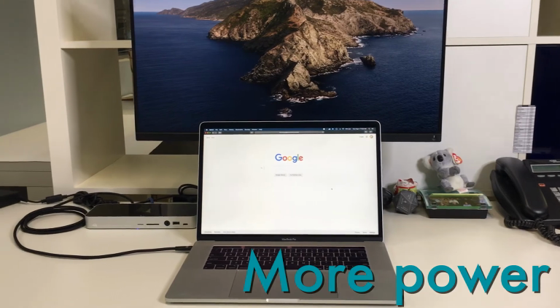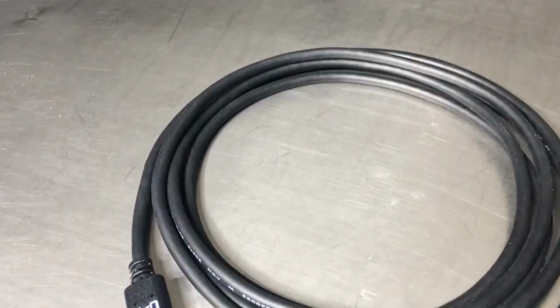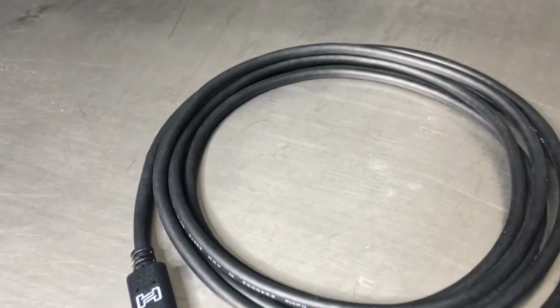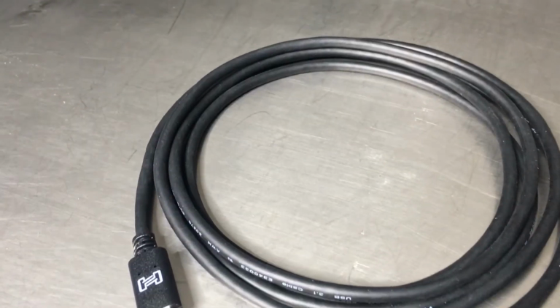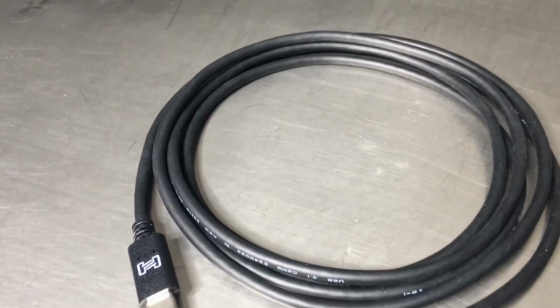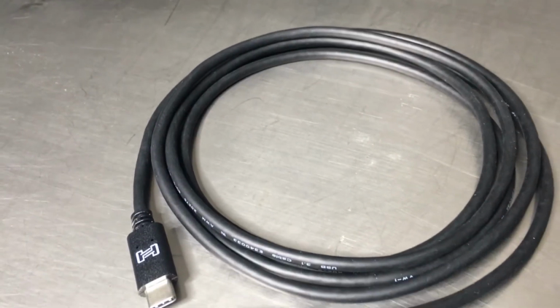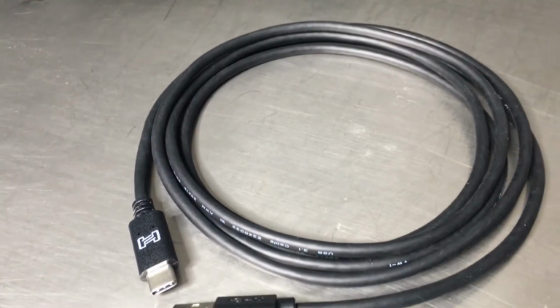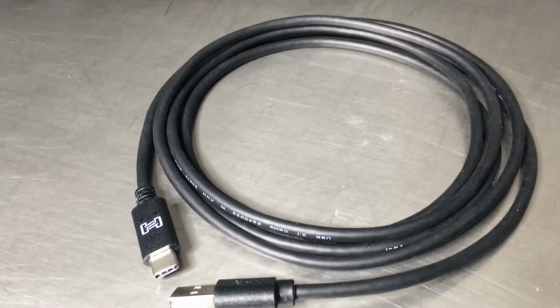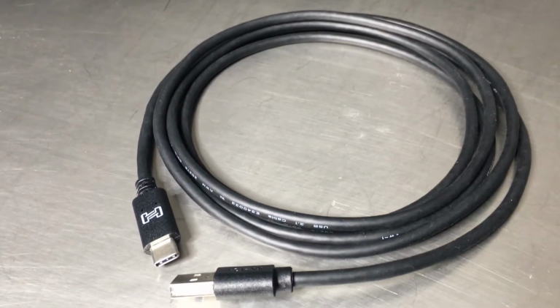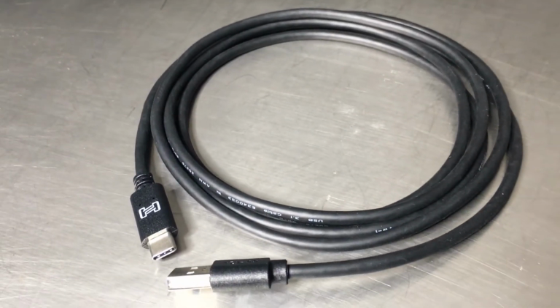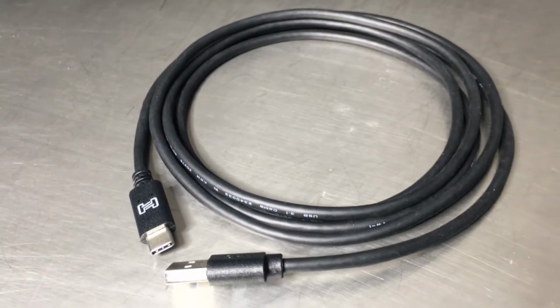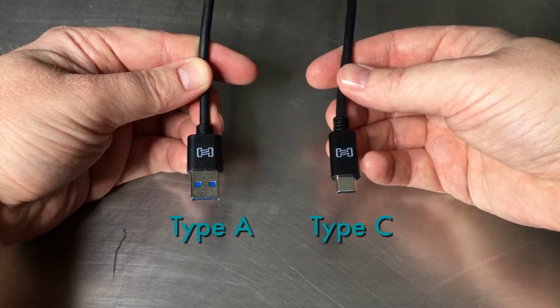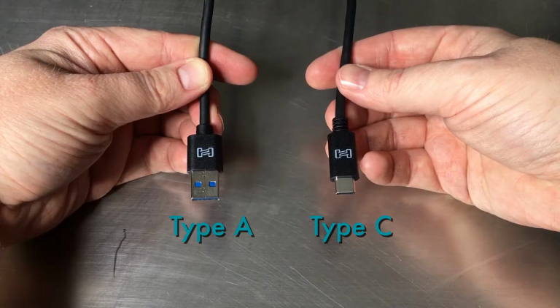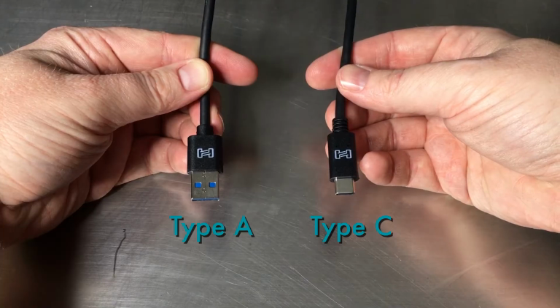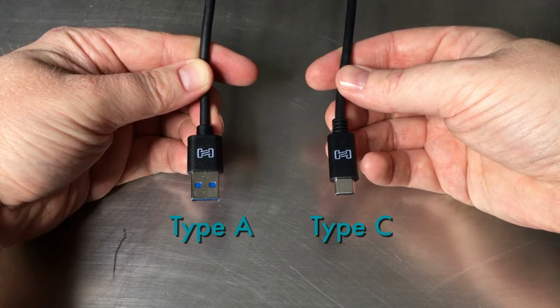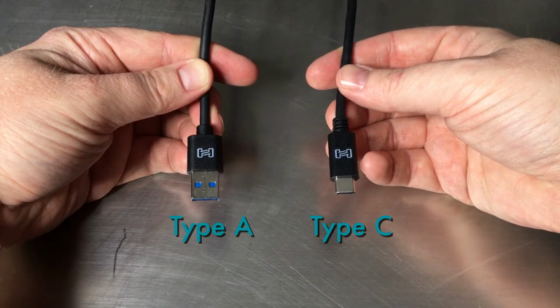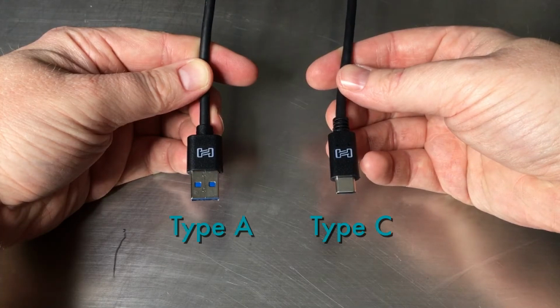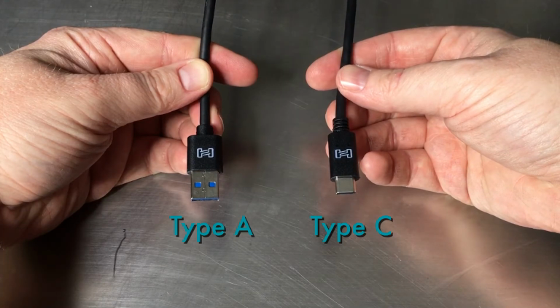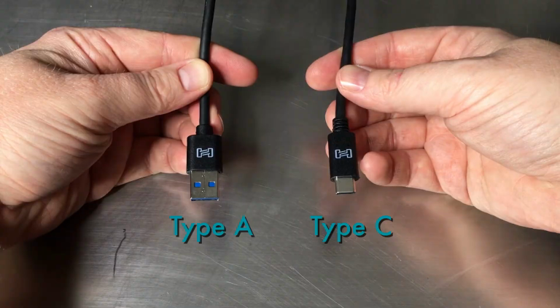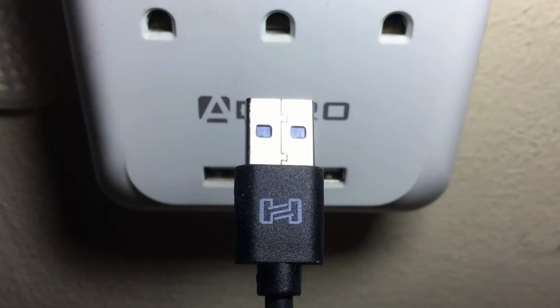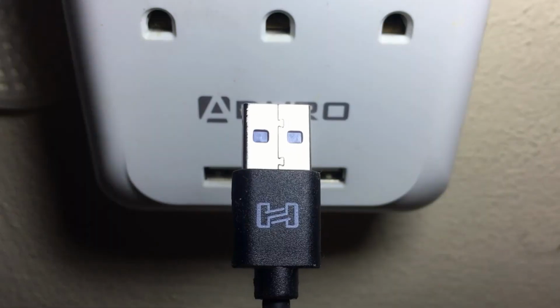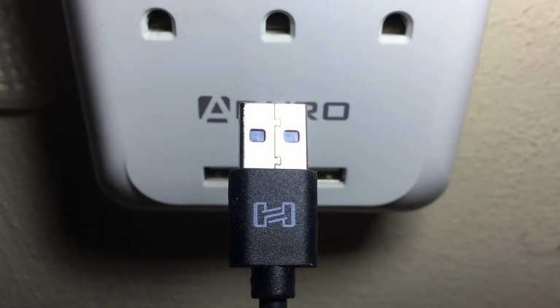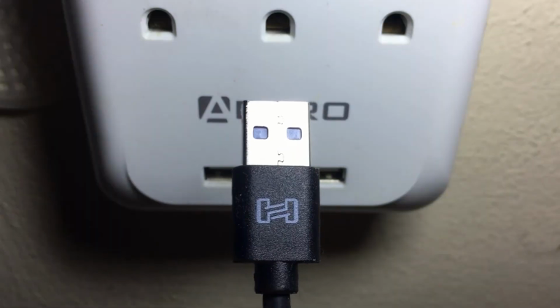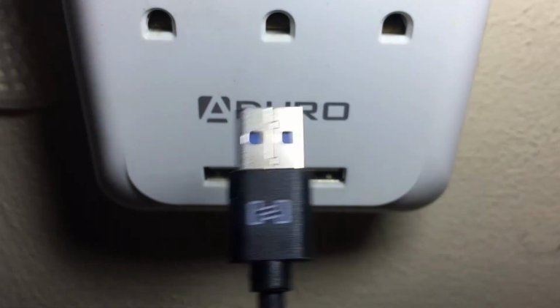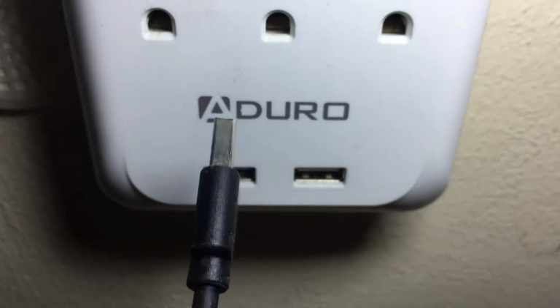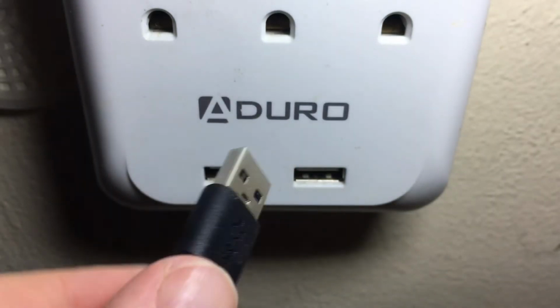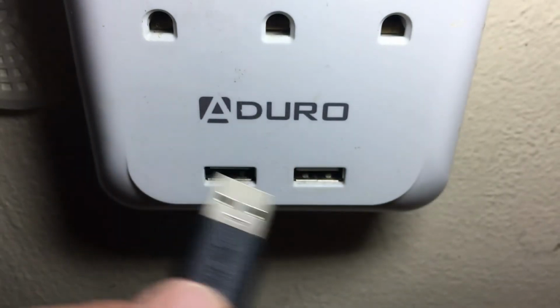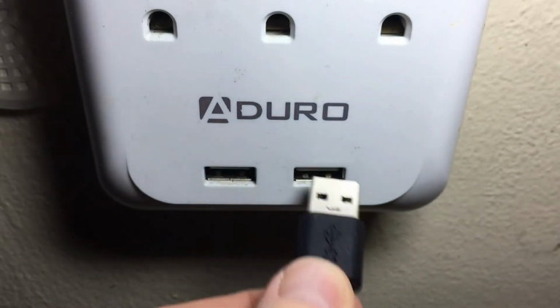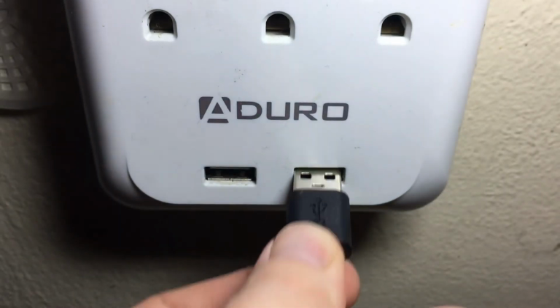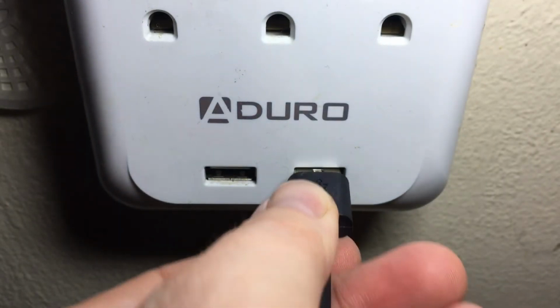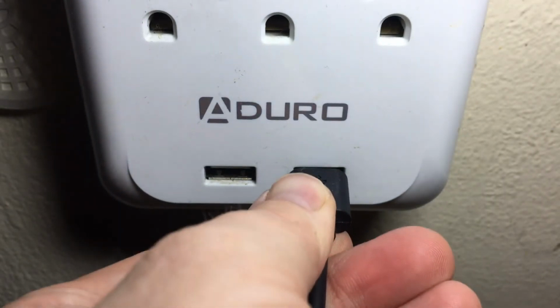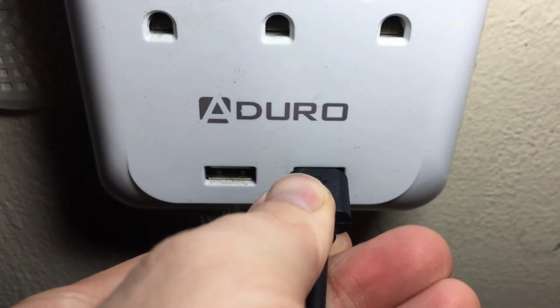For those who need backwards compatibility, HOSA is also offering a Type-C to Type-A connection which can be used with any Type-A USB port.